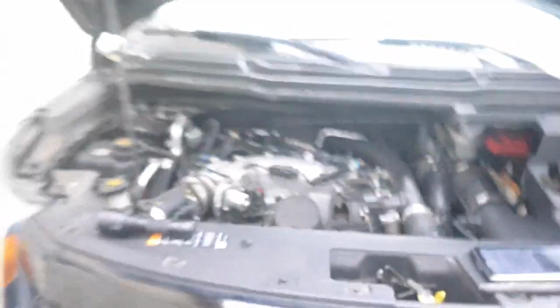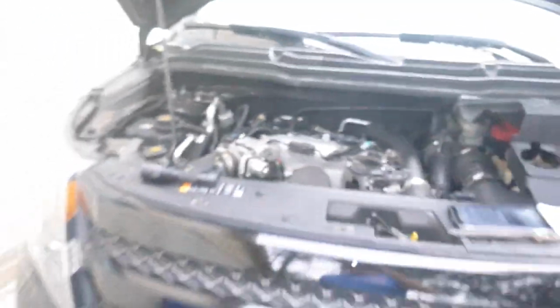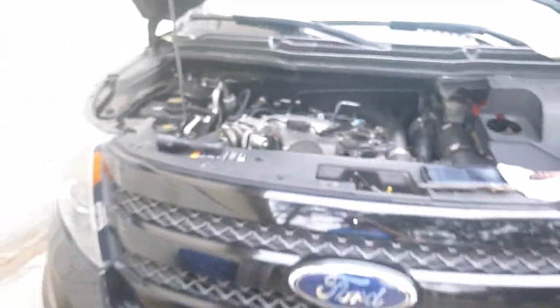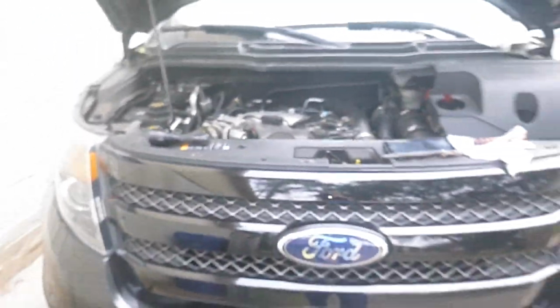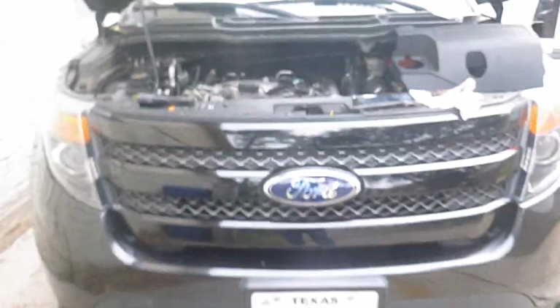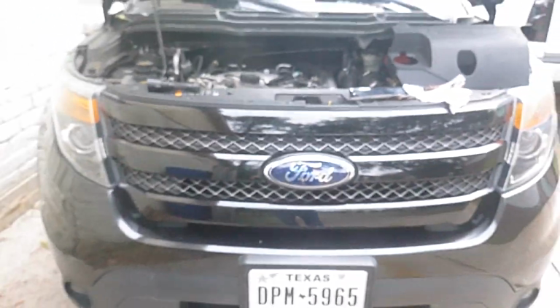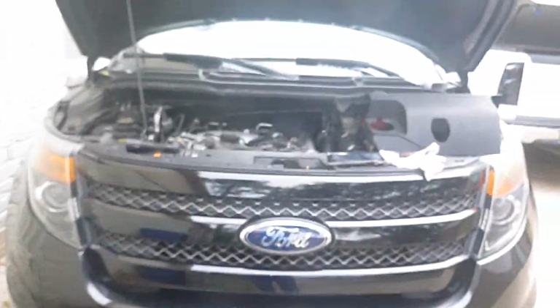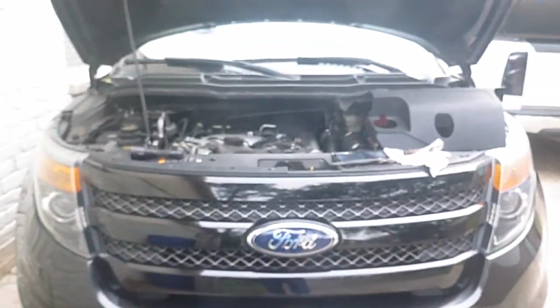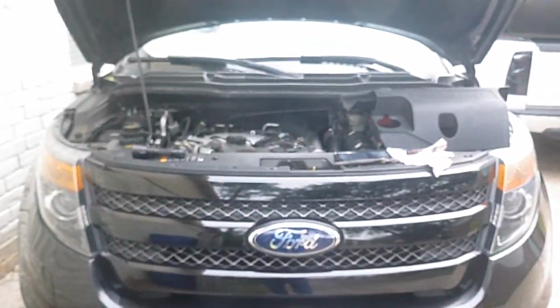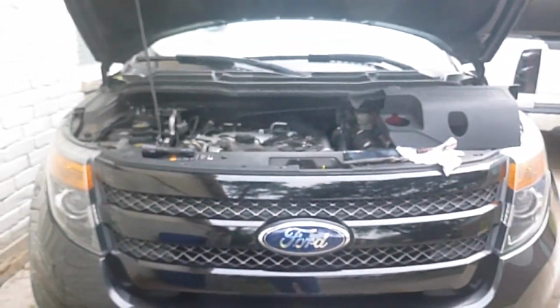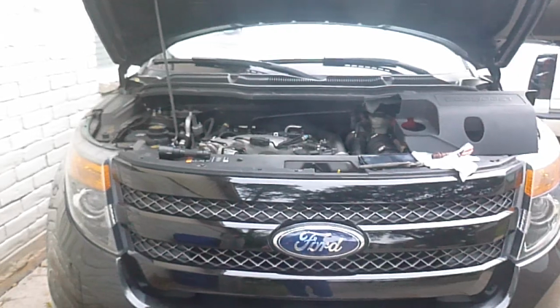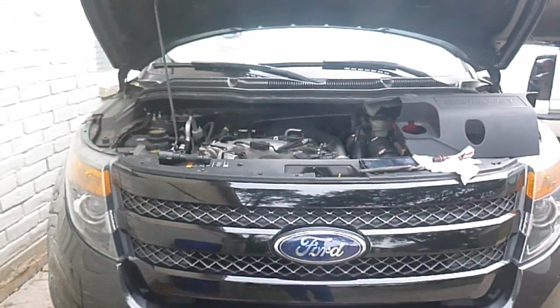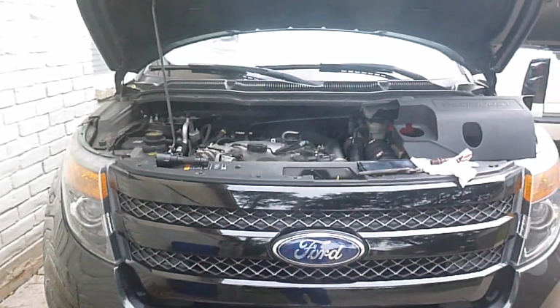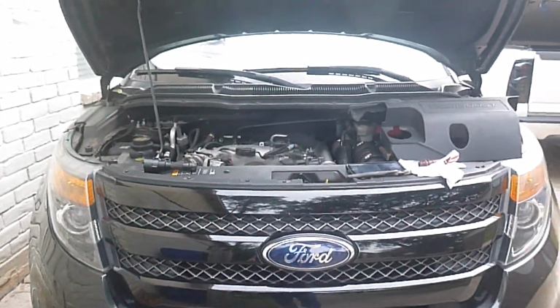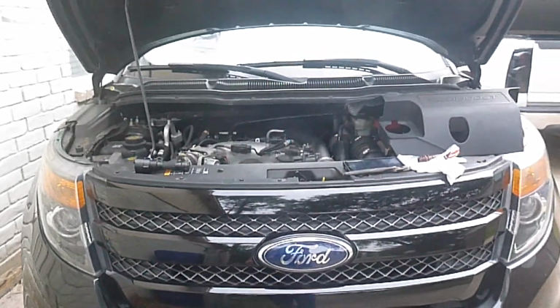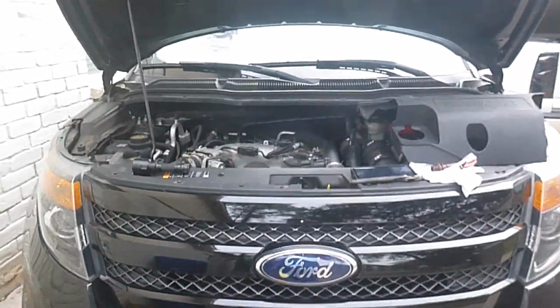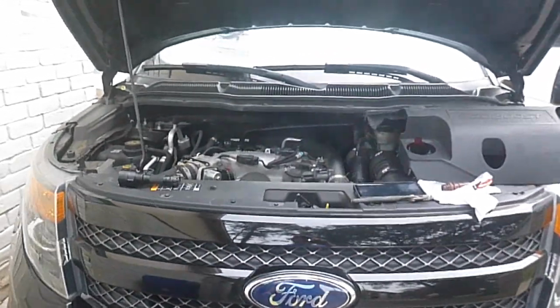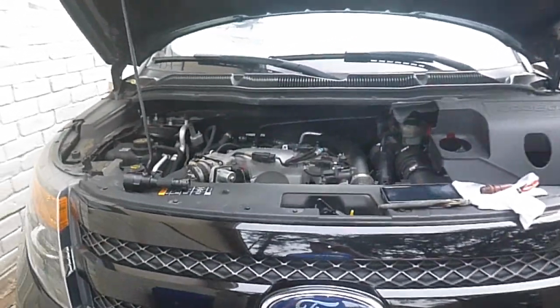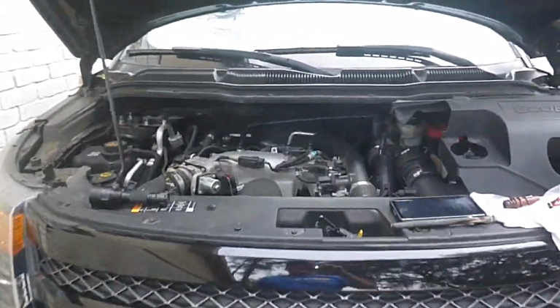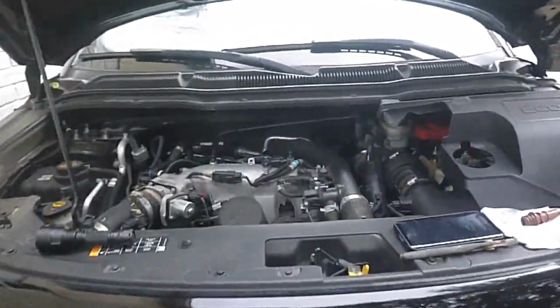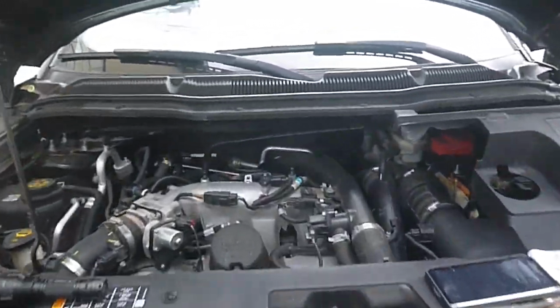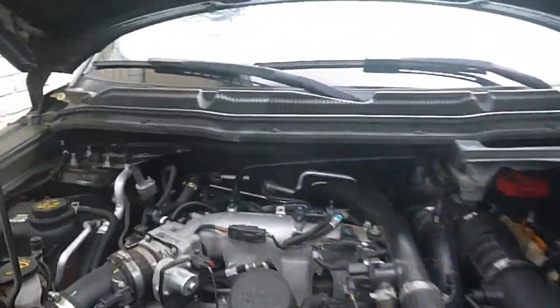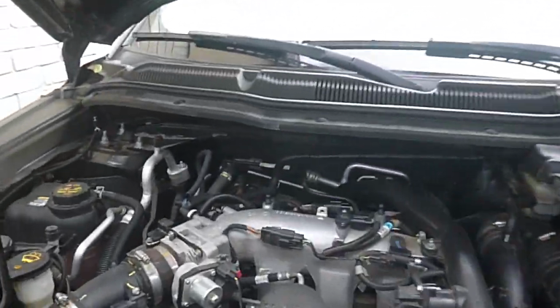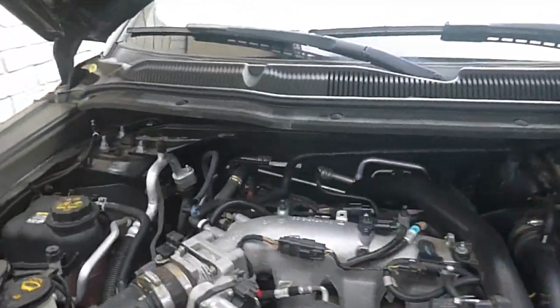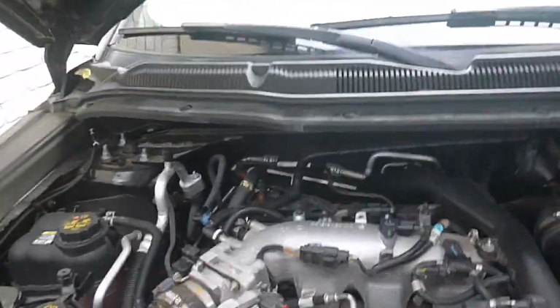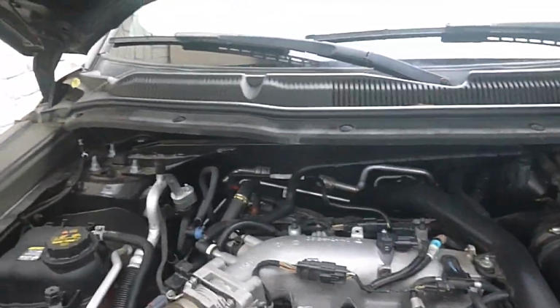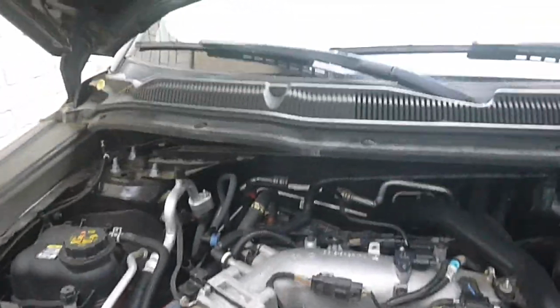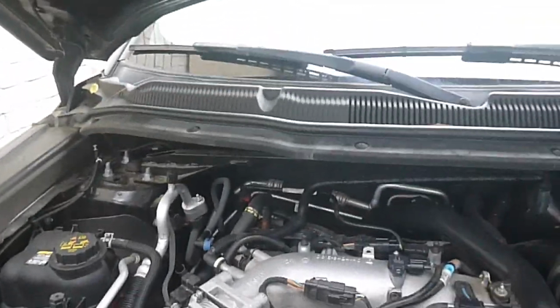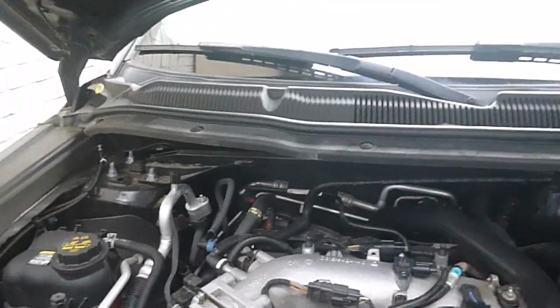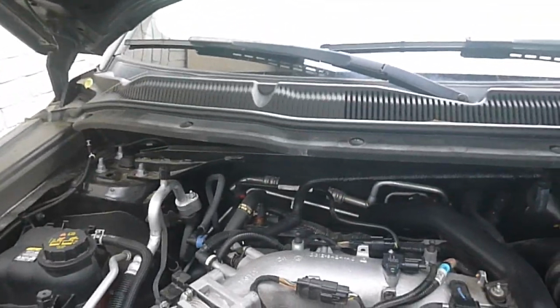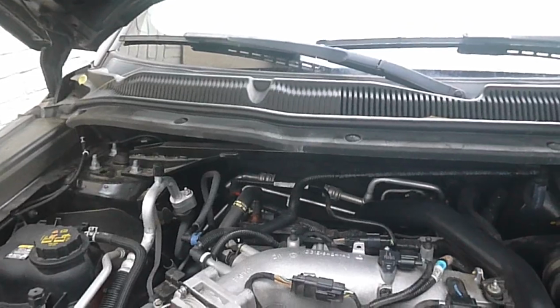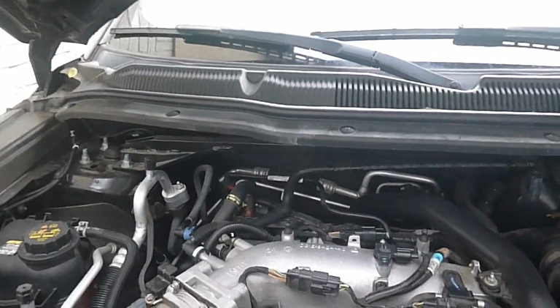2014 Ford Explorer. I couldn't find it anywhere on the internet, so just a quickie. Thanks for watching.